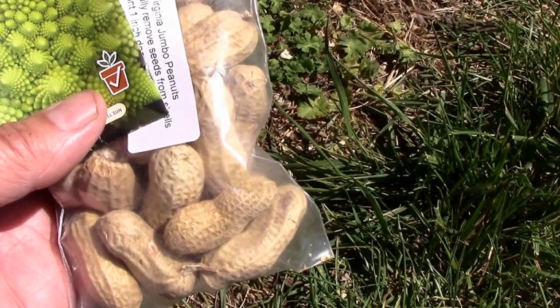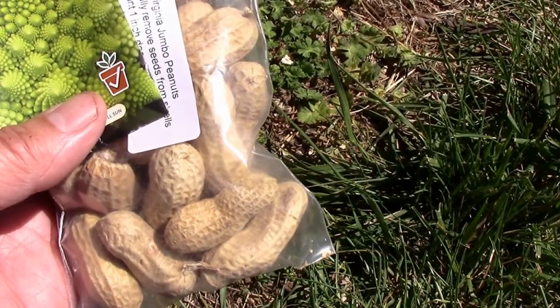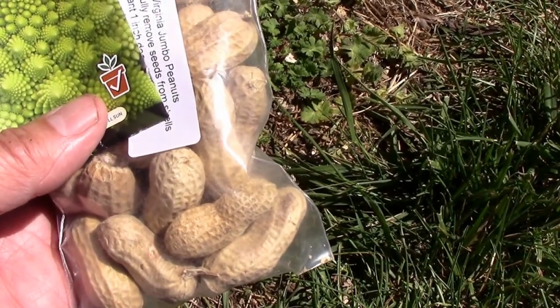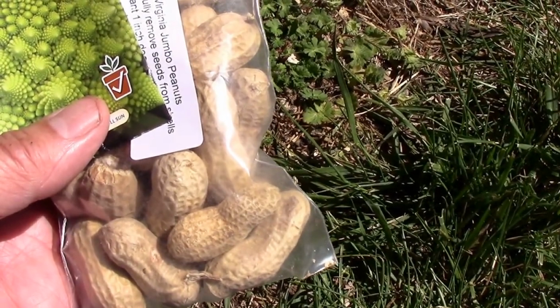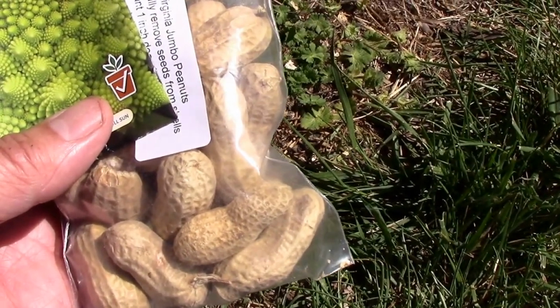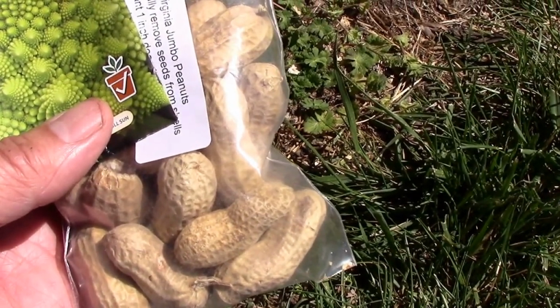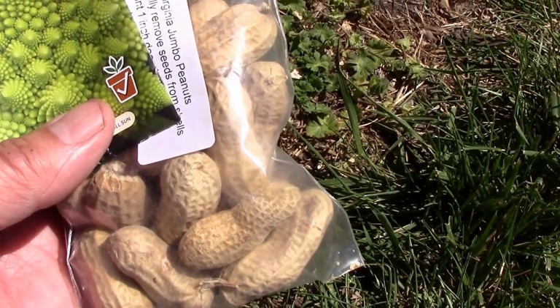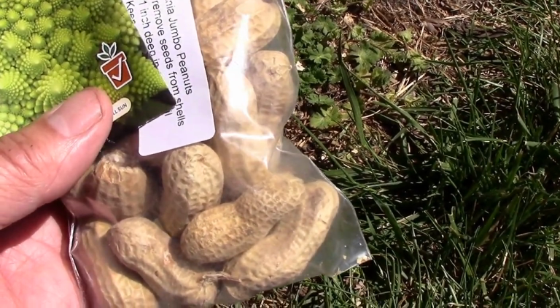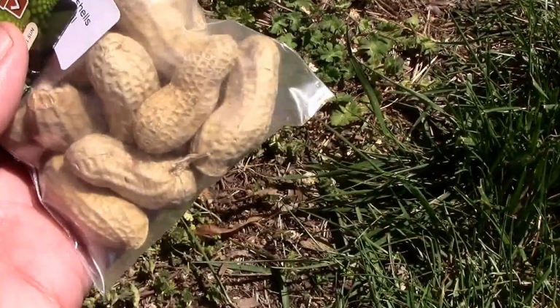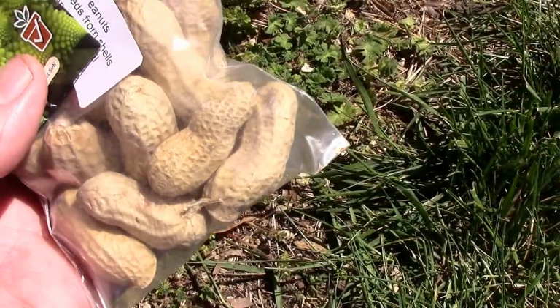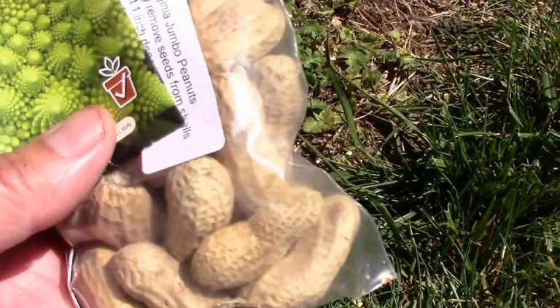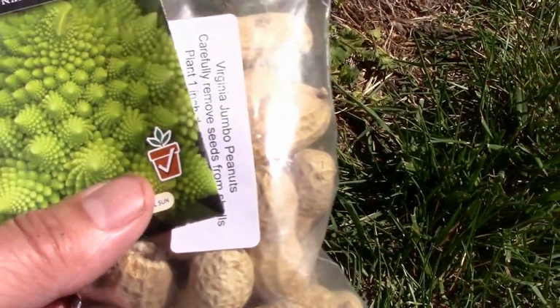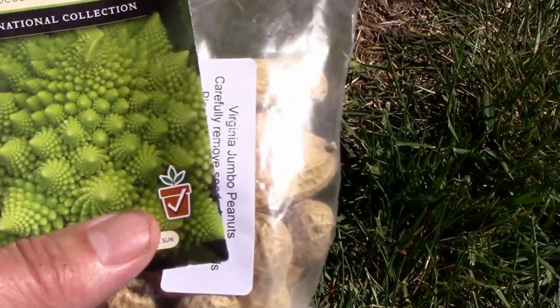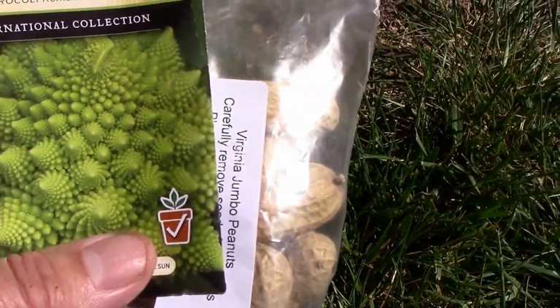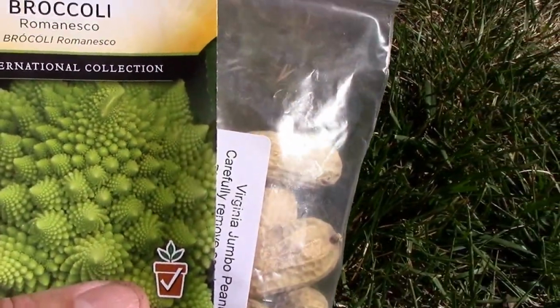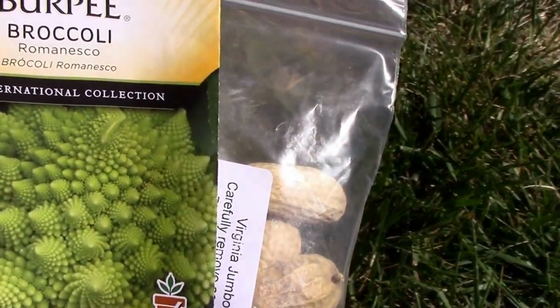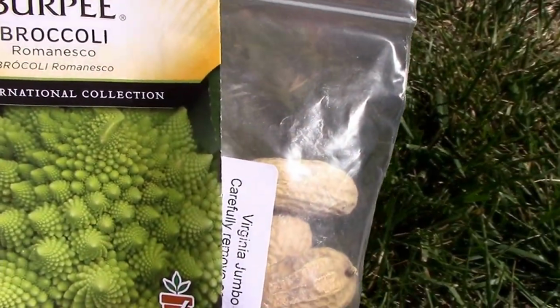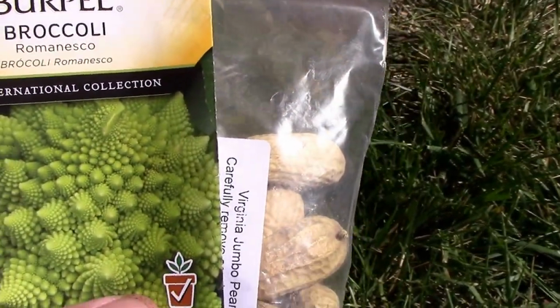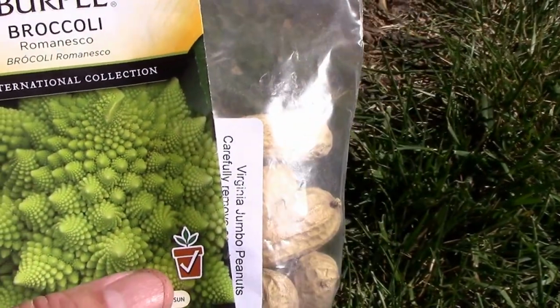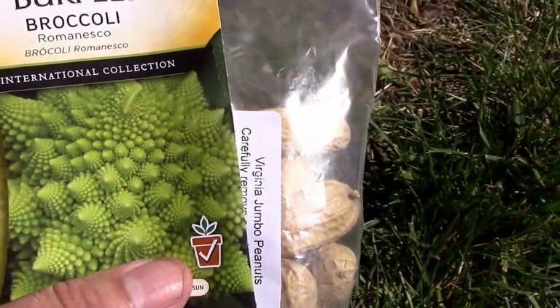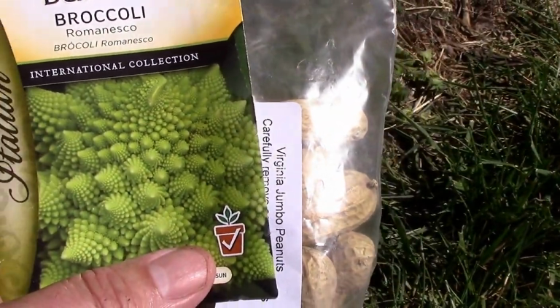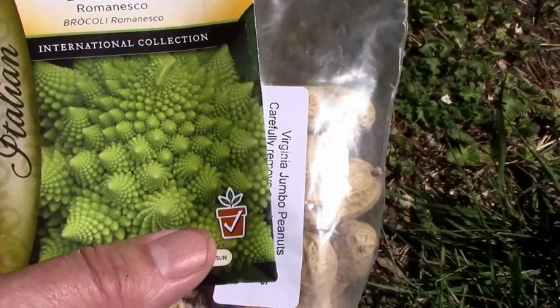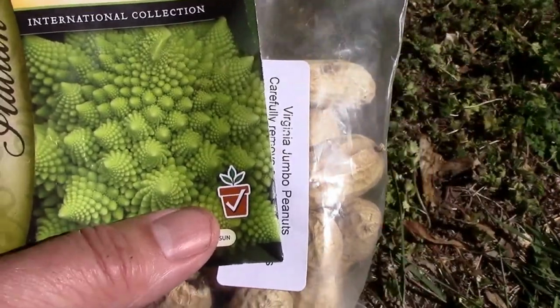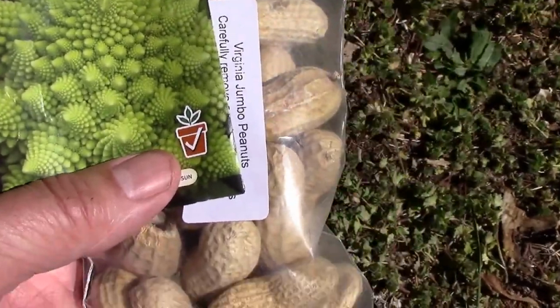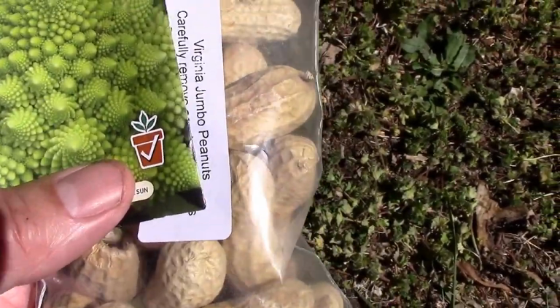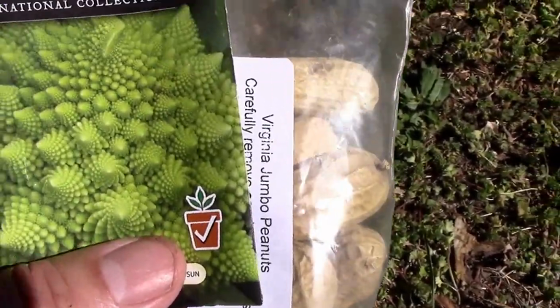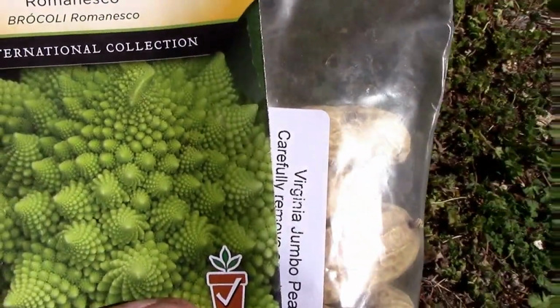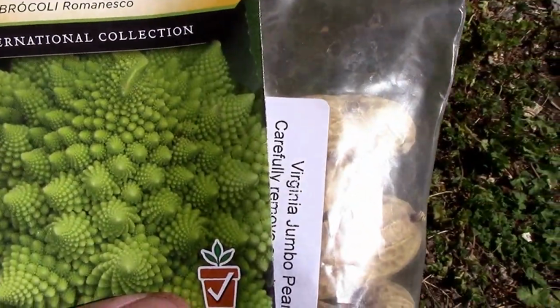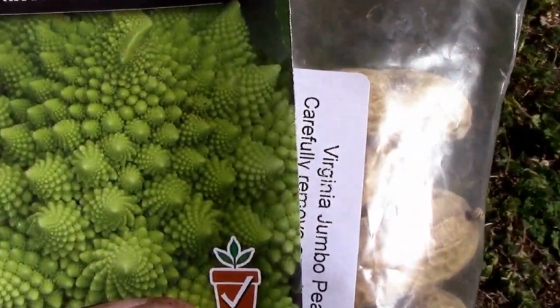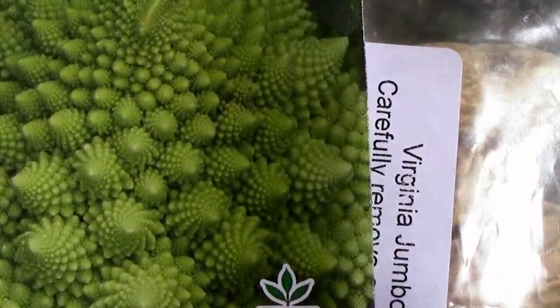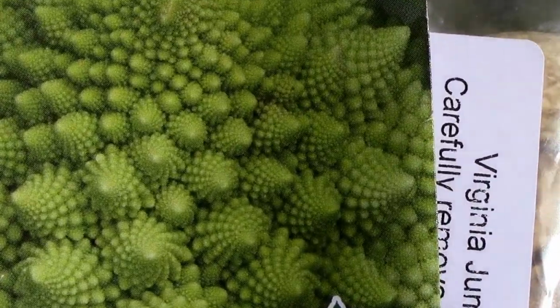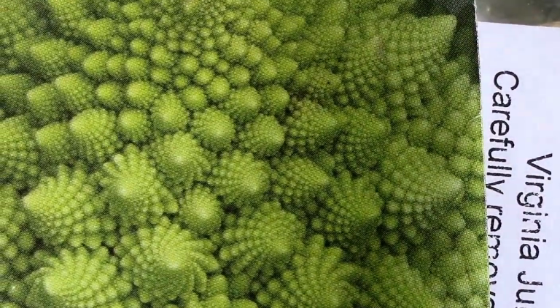Two things I'm growing just for the fun of it this year are peanuts and Italian broccoli, or Romanesco — I'm not sure which is correct — but it's got a really unique look to it.